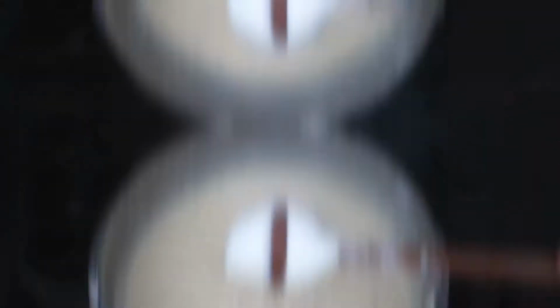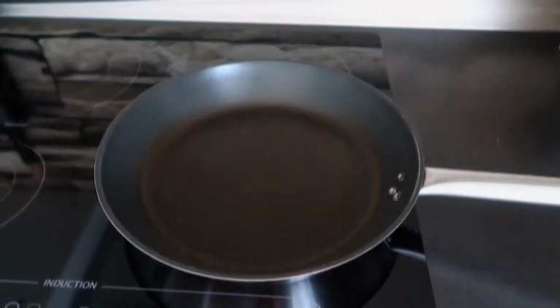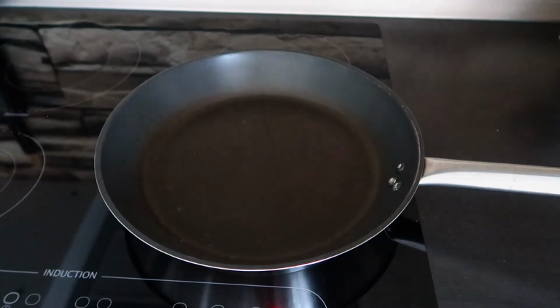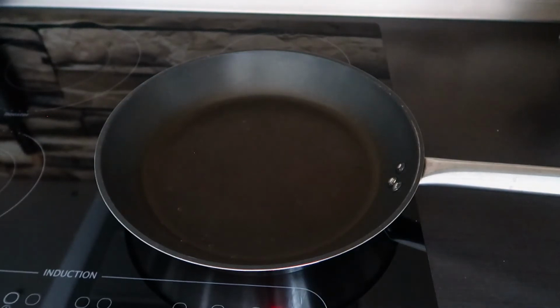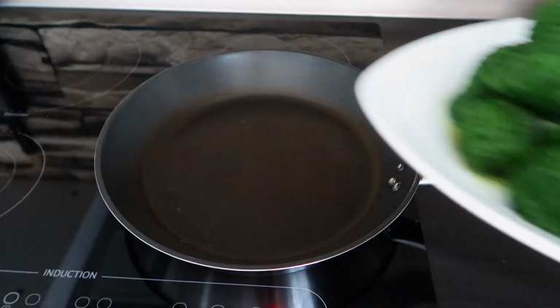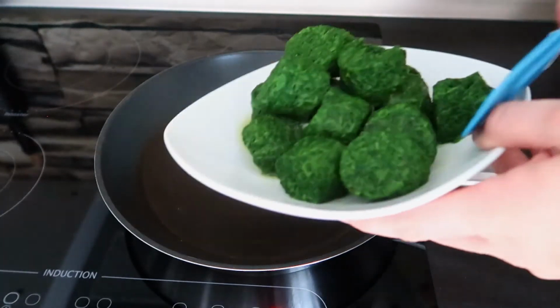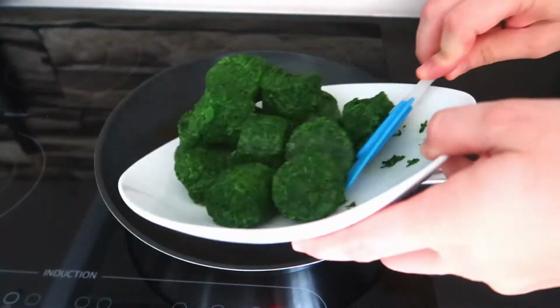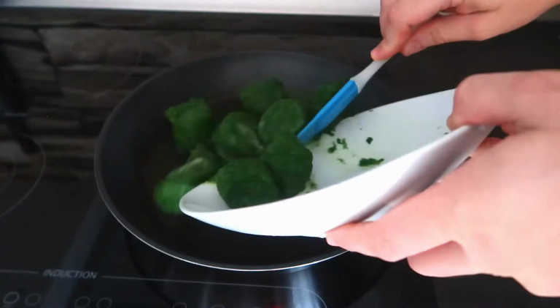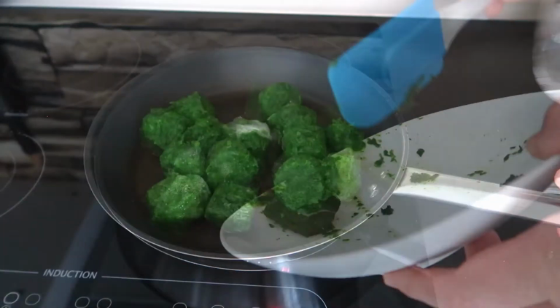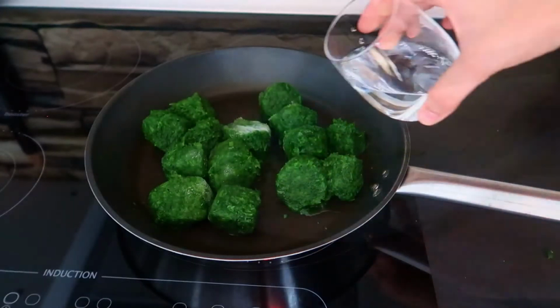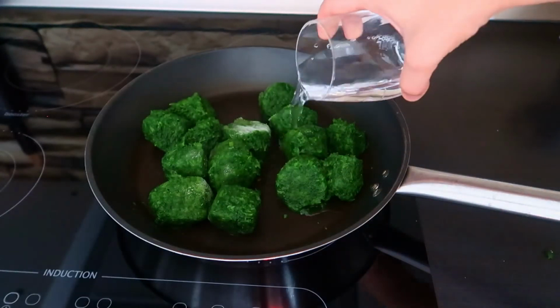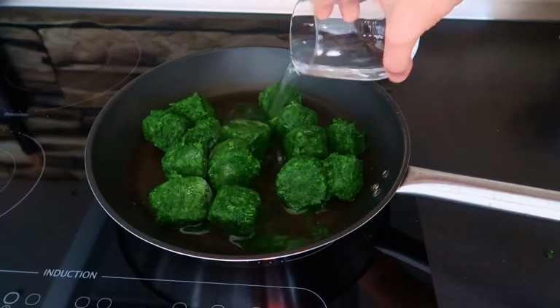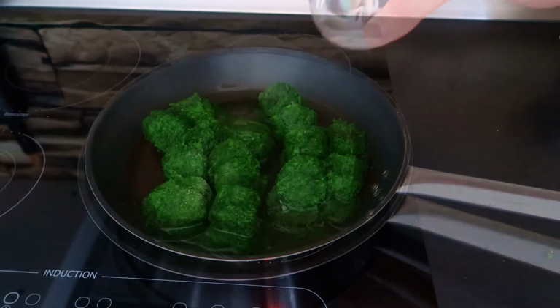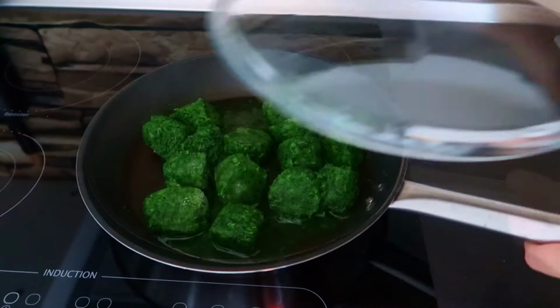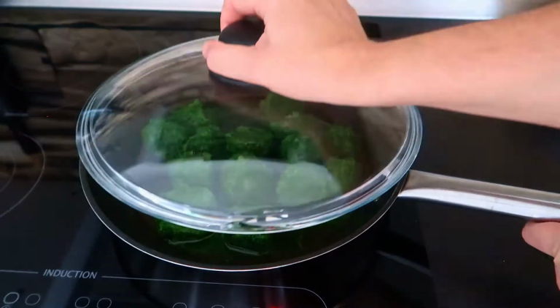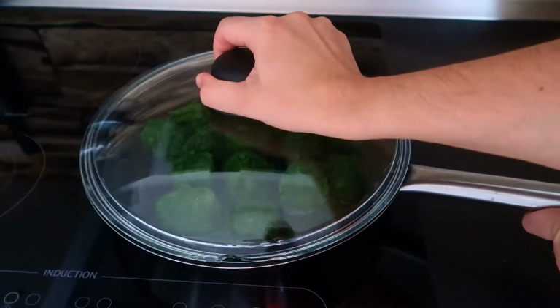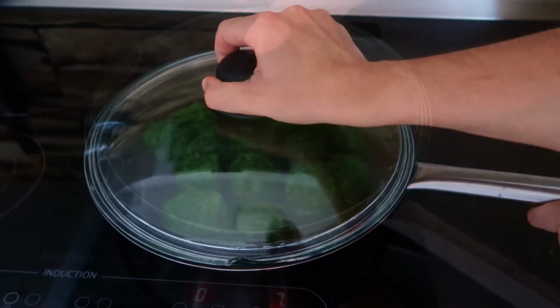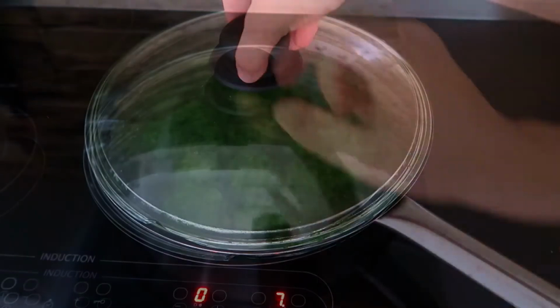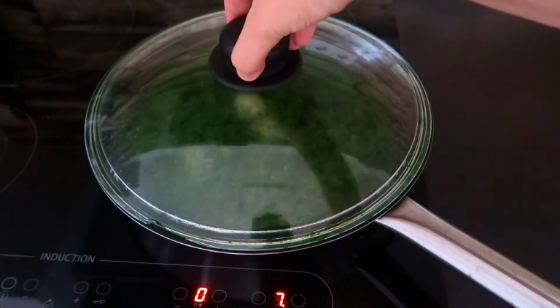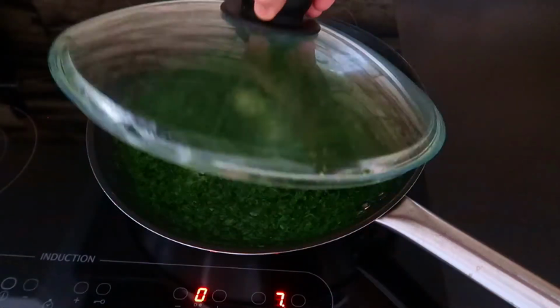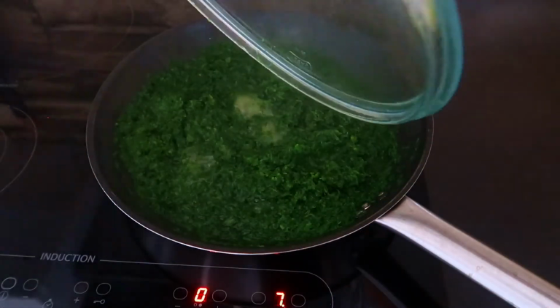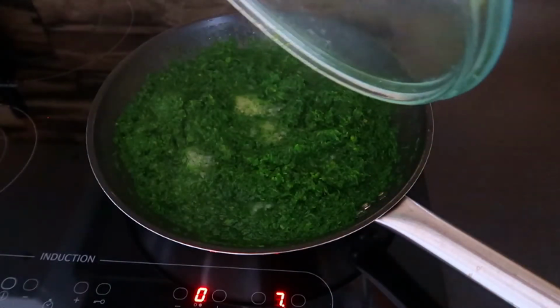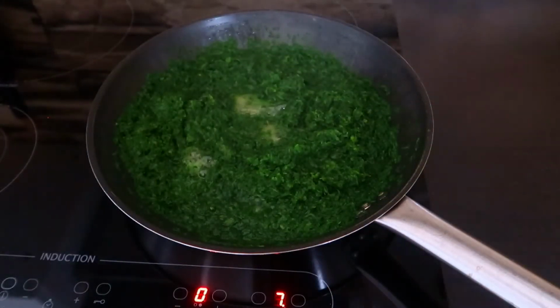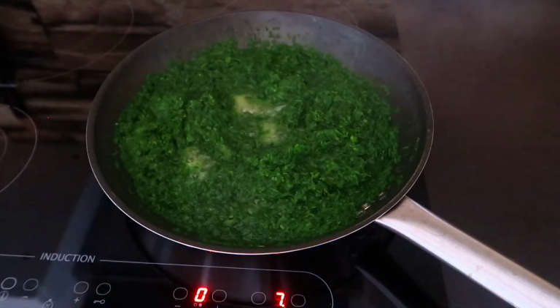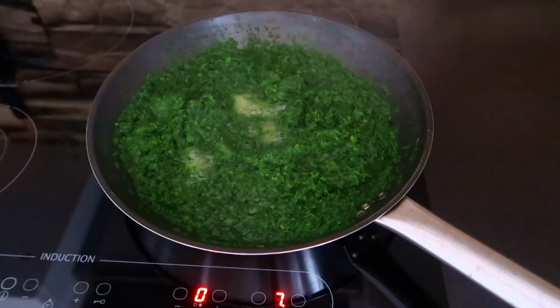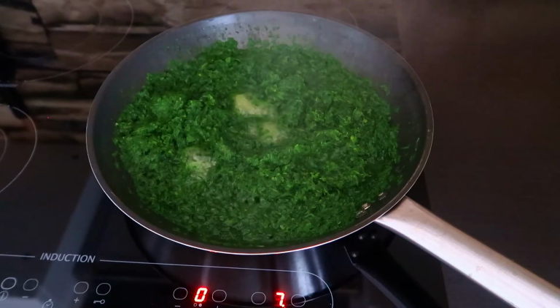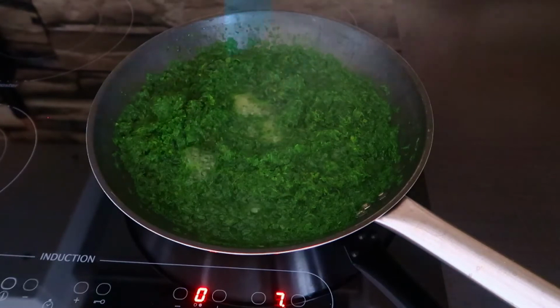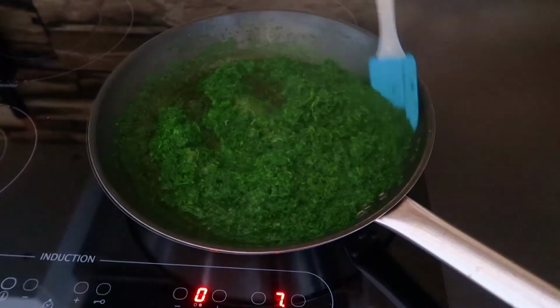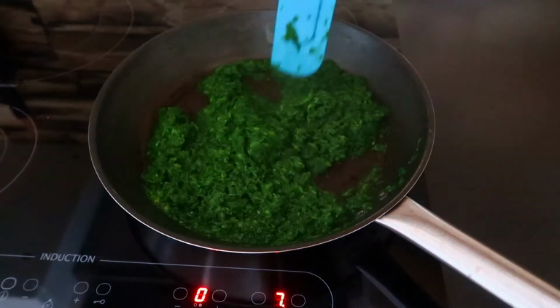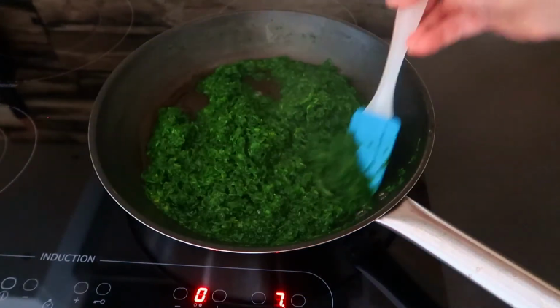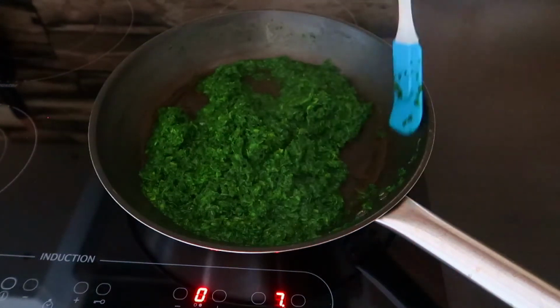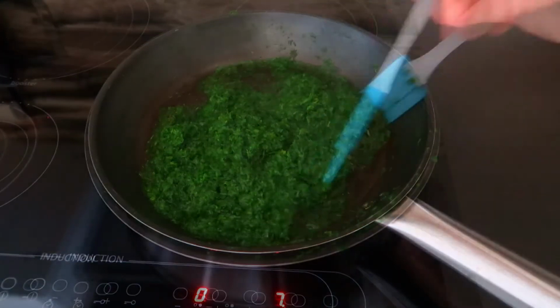Let's prepare our filling. In a pot place 500 grams of frozen spinach and a bit of water. Cover and cook until all liquids evaporate. If you use fresh spinach, water is not necessary.